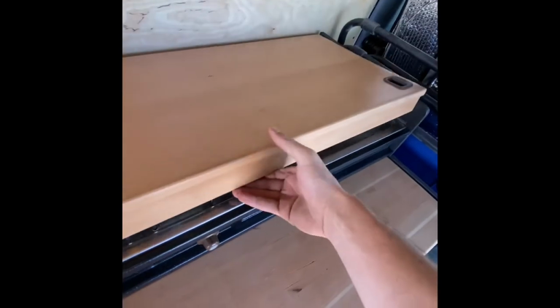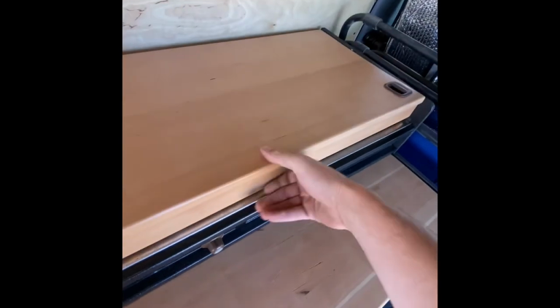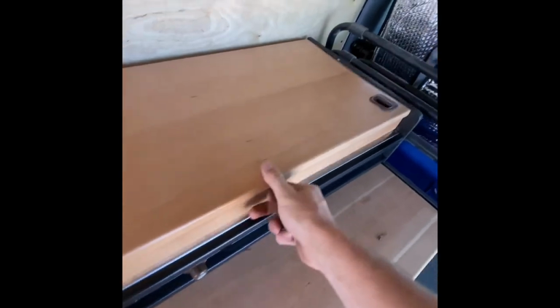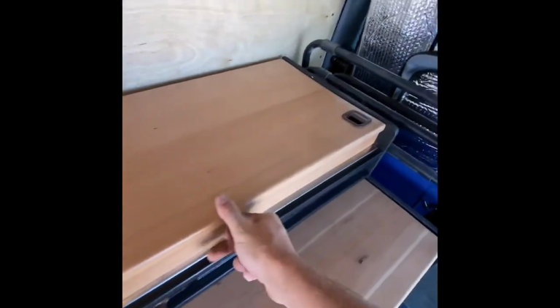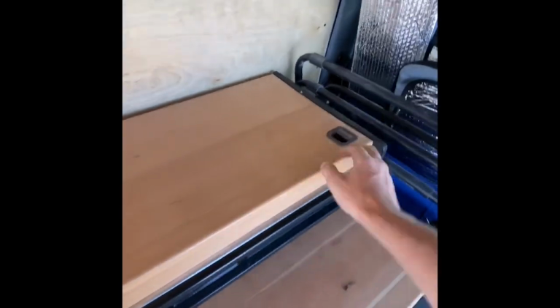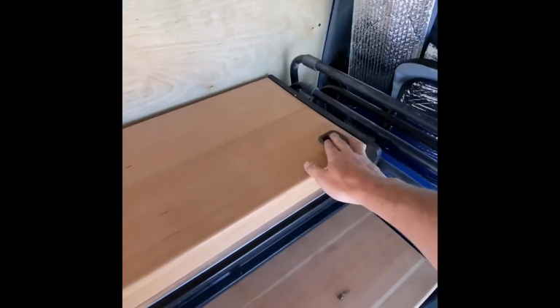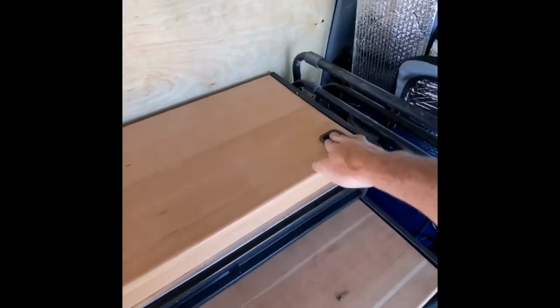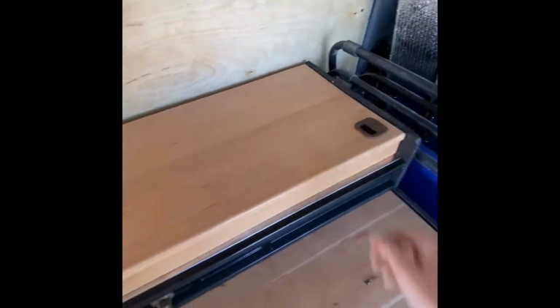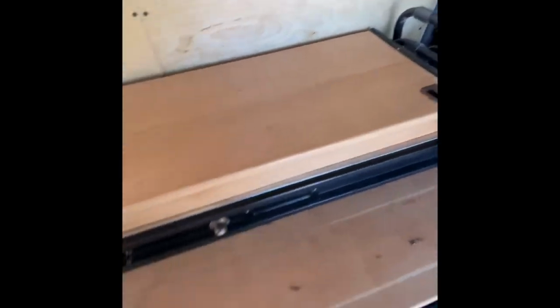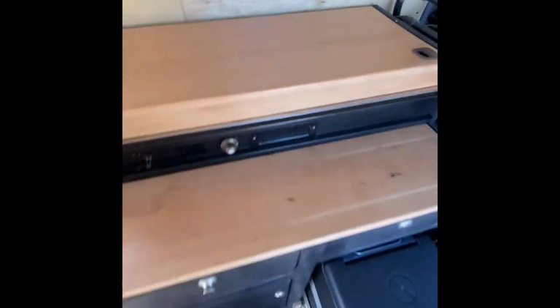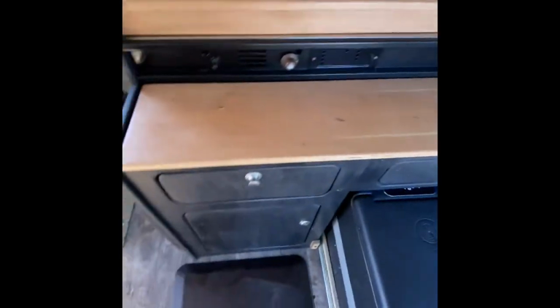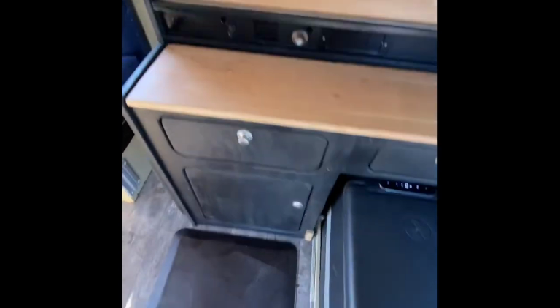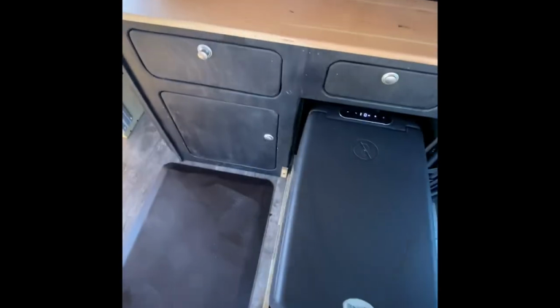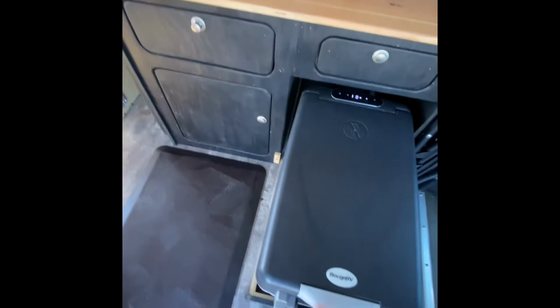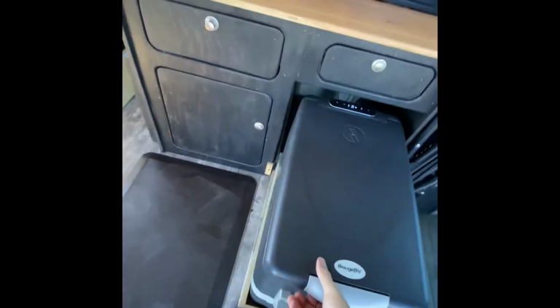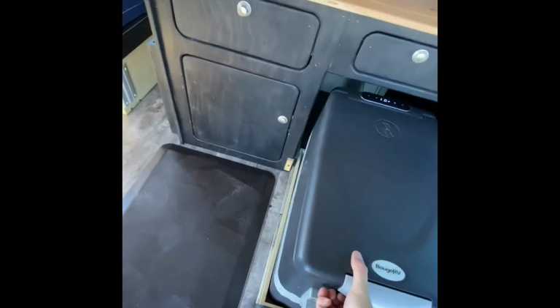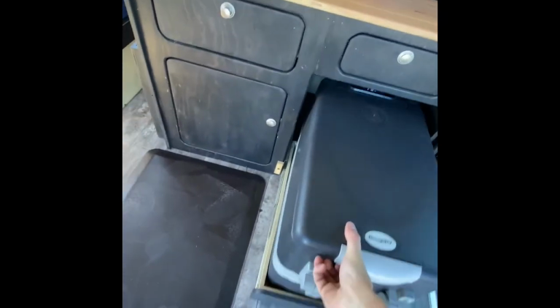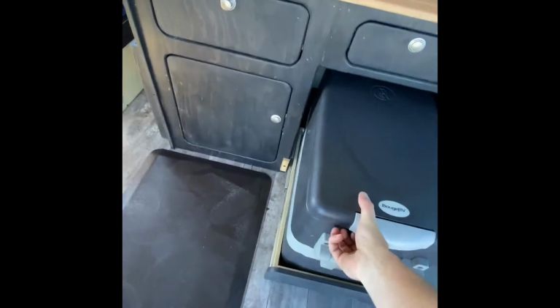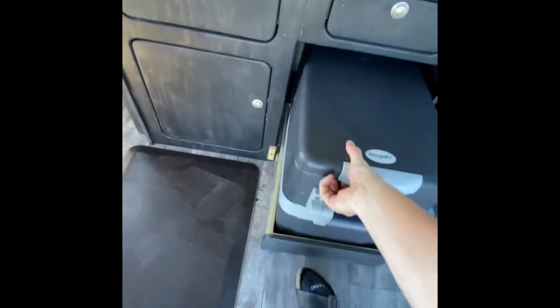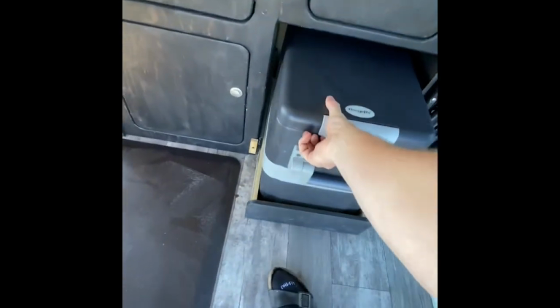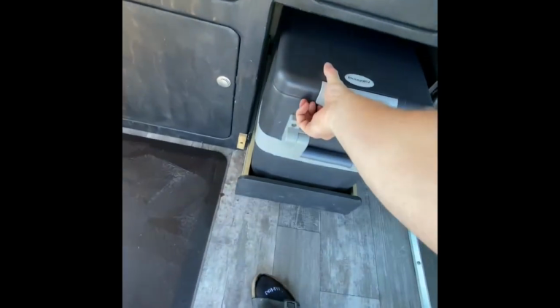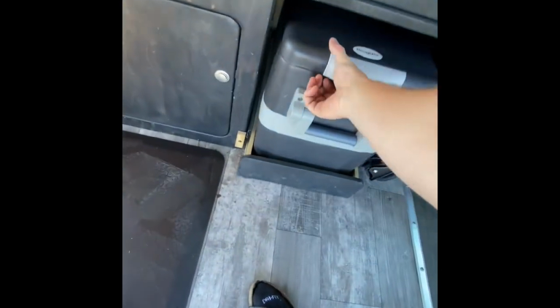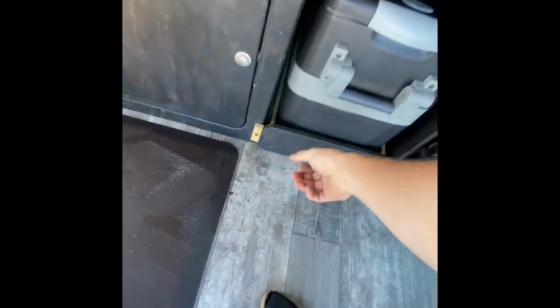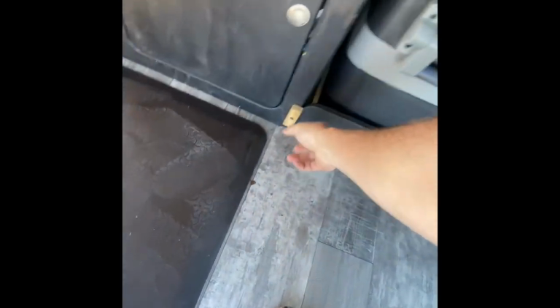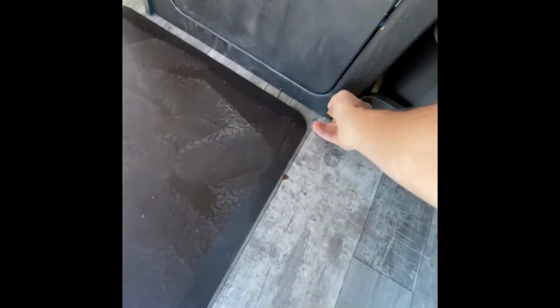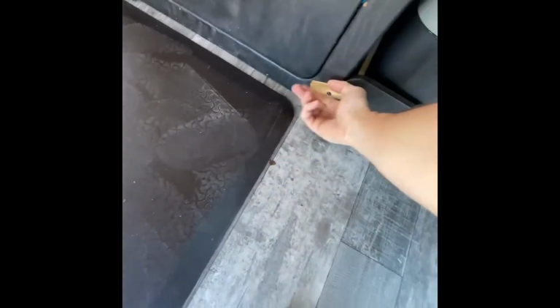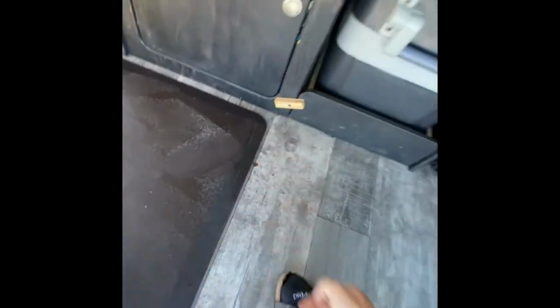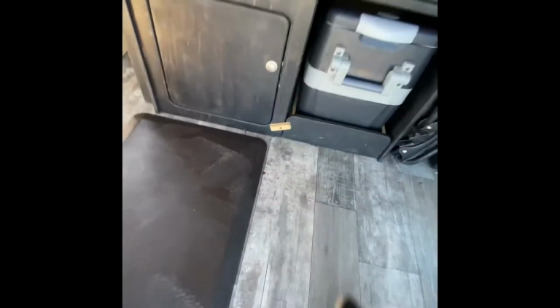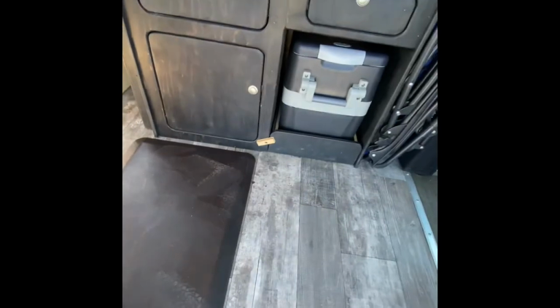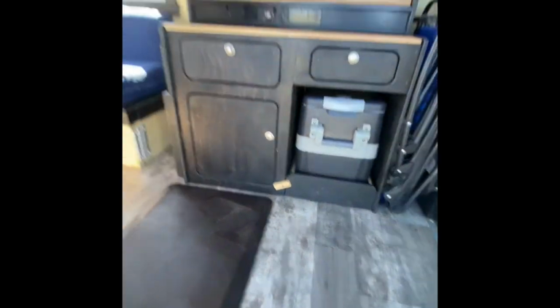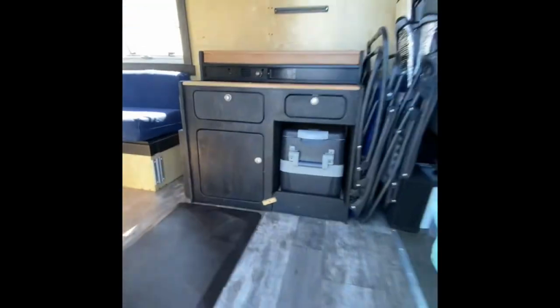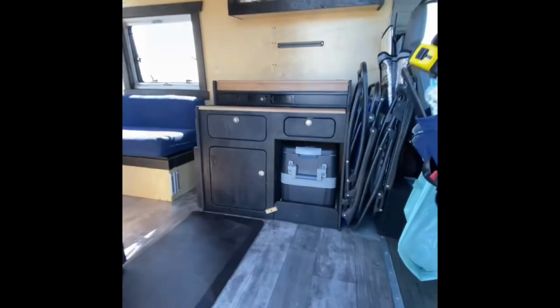I was pretty stumped trying to find a way to sit while cooking. While building the van I had a stool that I'd always use, but I knew that look would soon come to an end. When I realized I could use the fridge to sit on, it really felt like a problem solved.